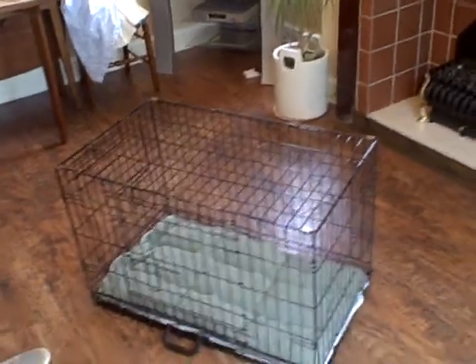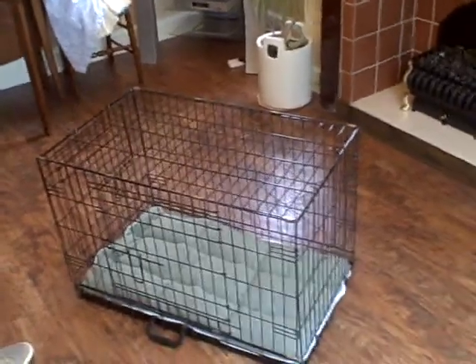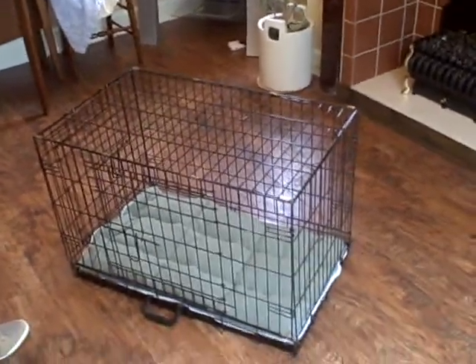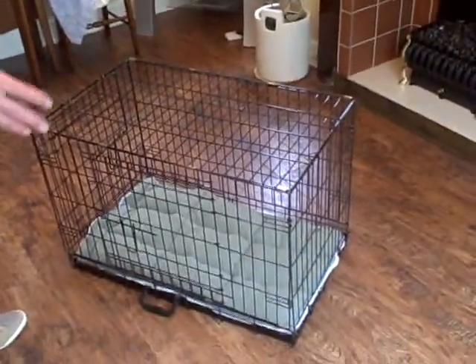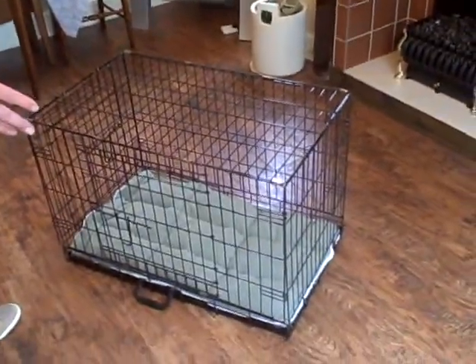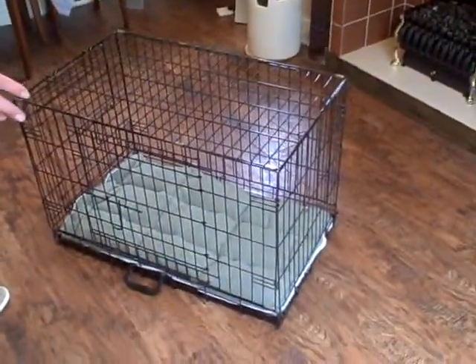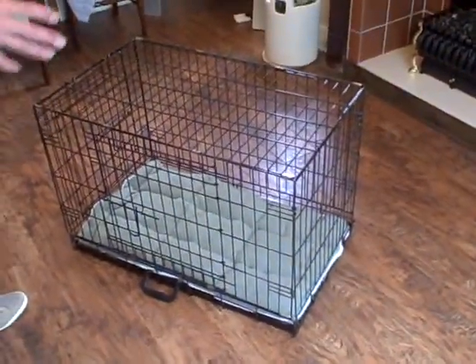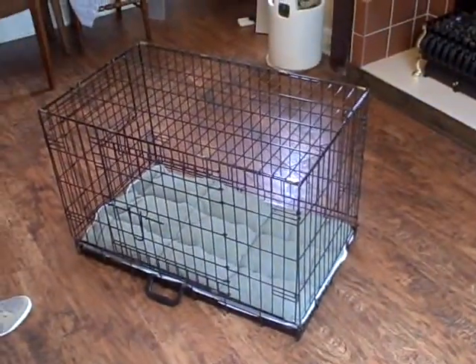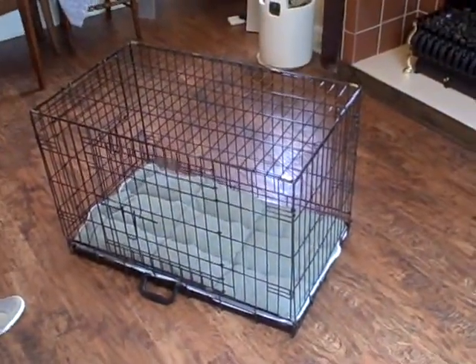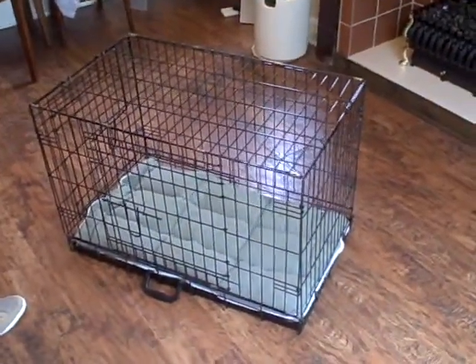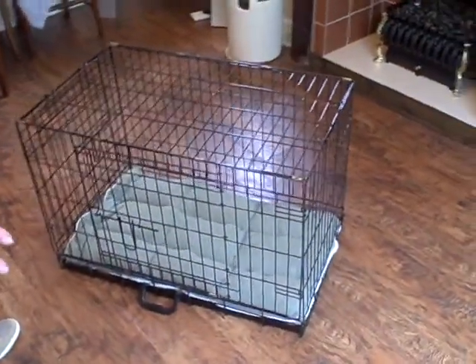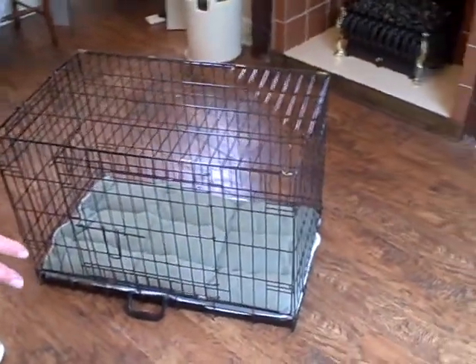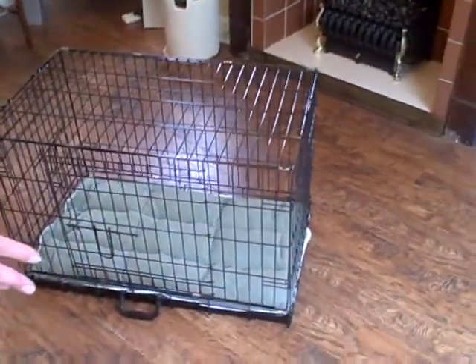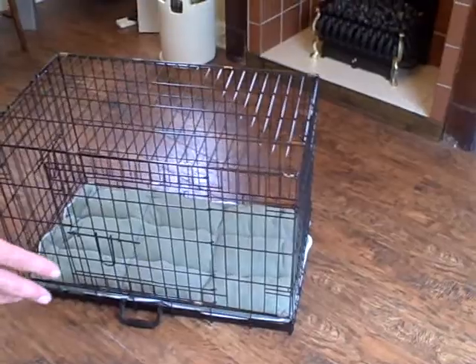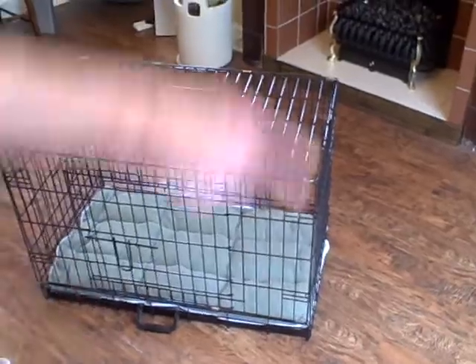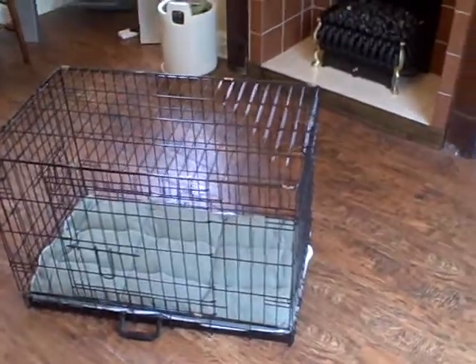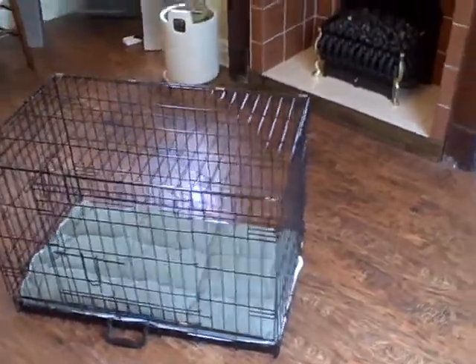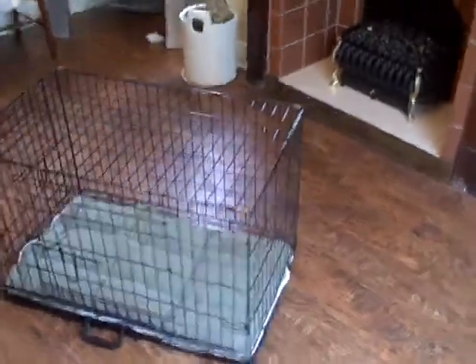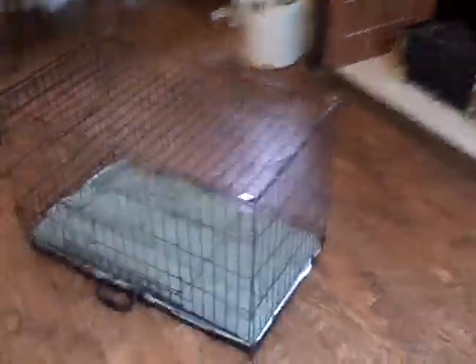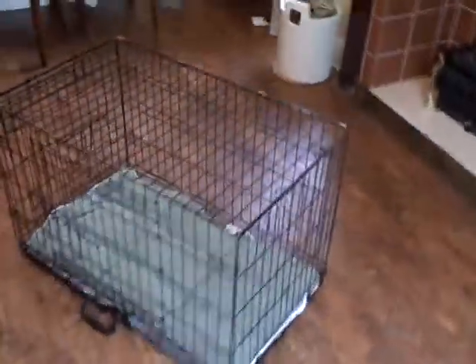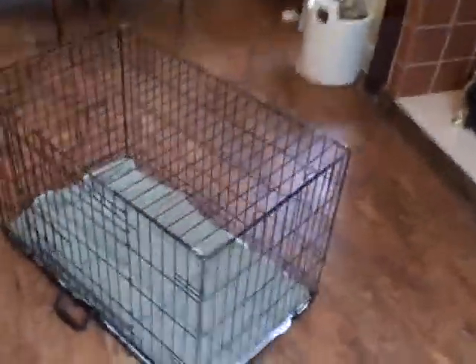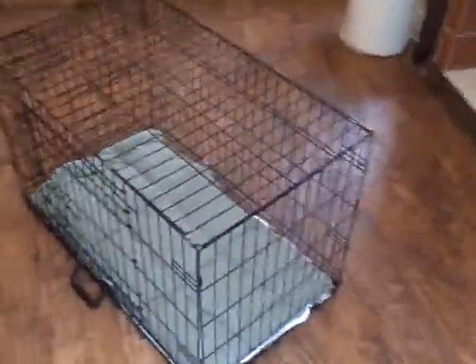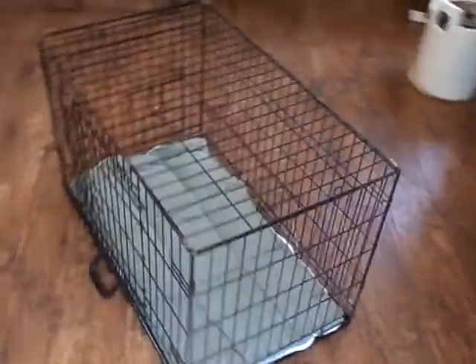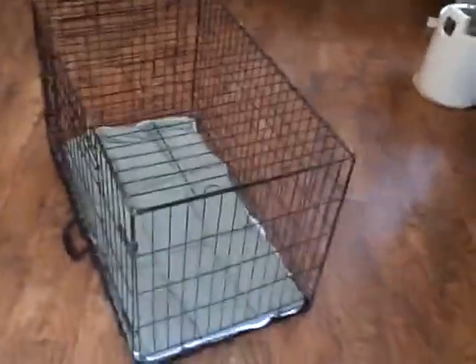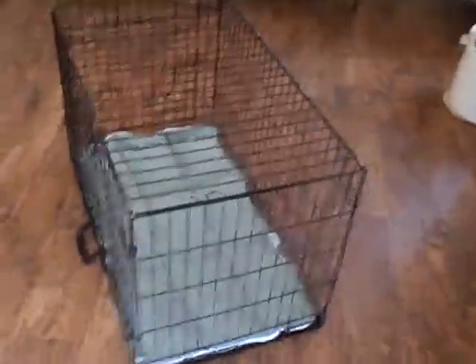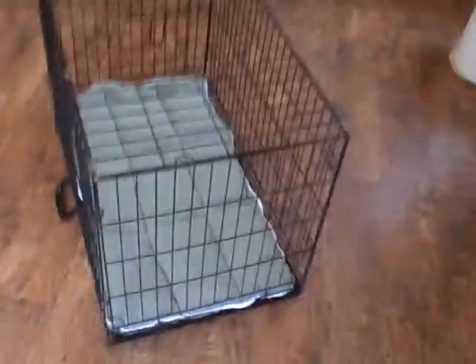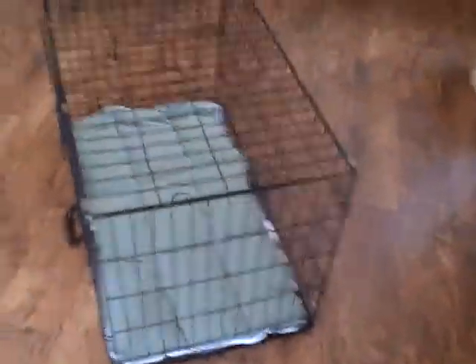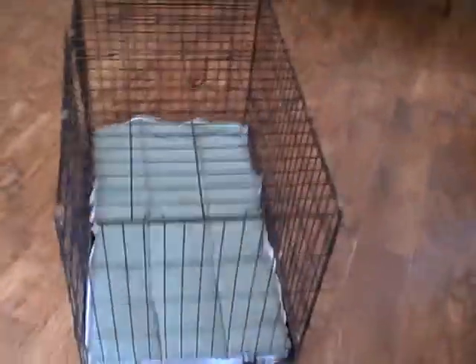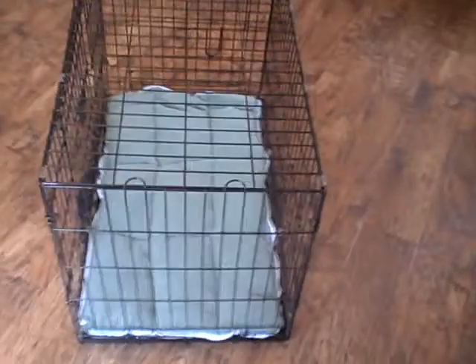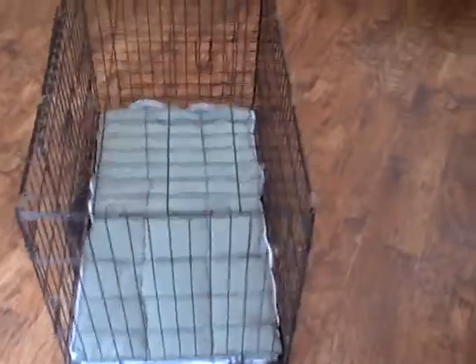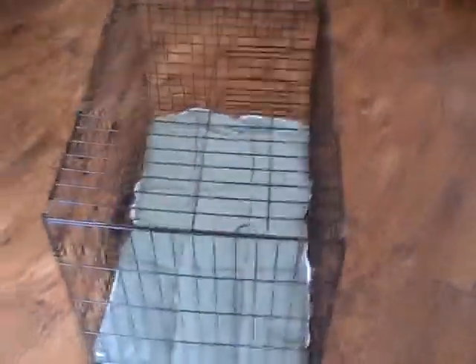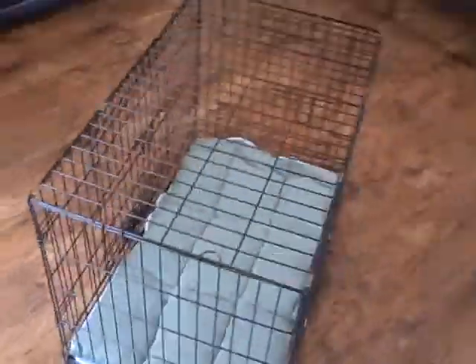Hello! Here's our dog cage. The dimensions will be on the page. As you can see, as my able-bodied assistant walks around, it's like new.